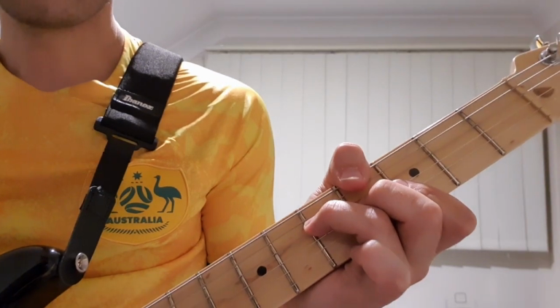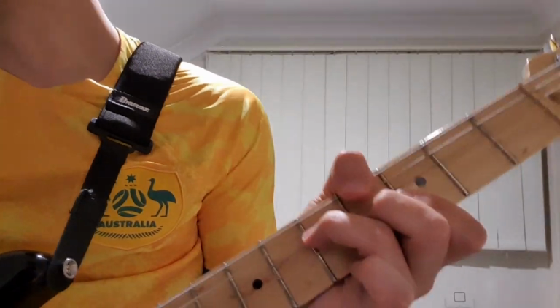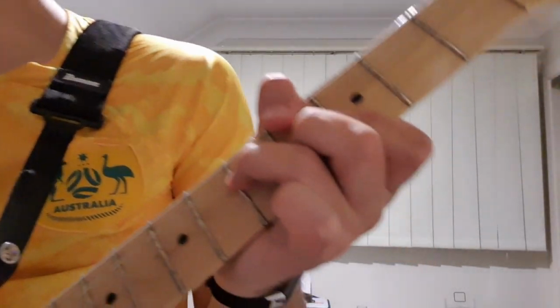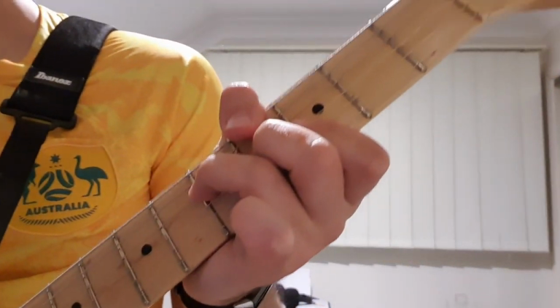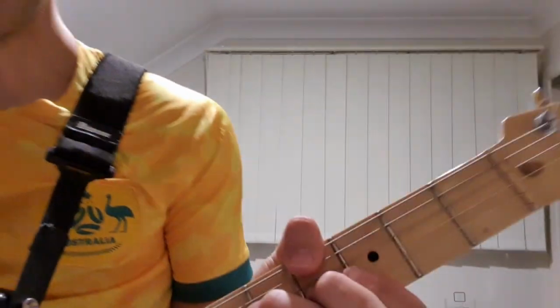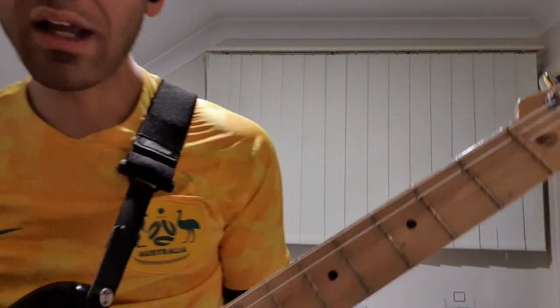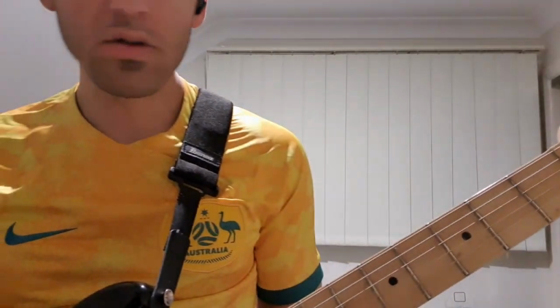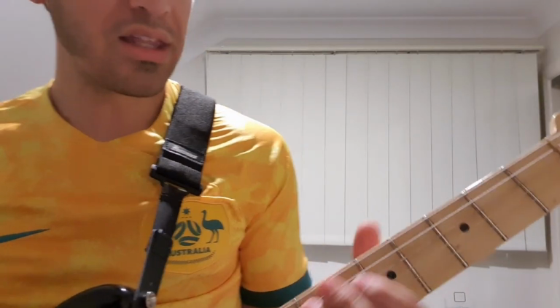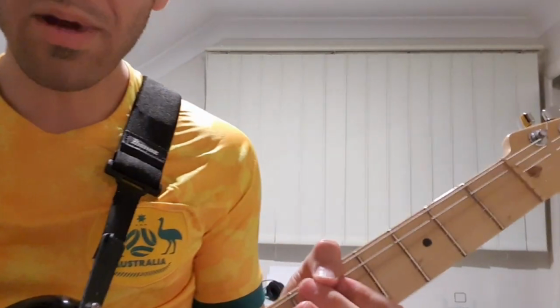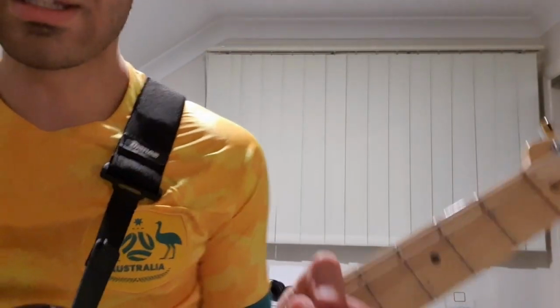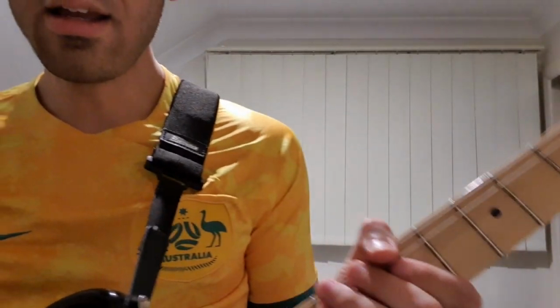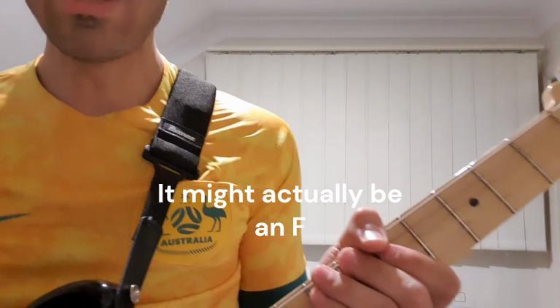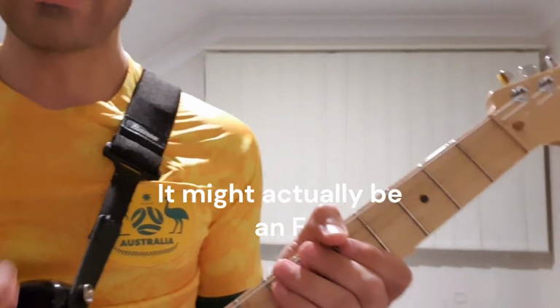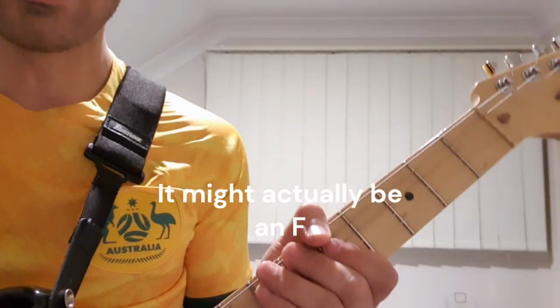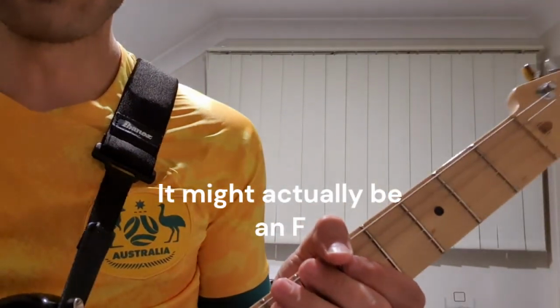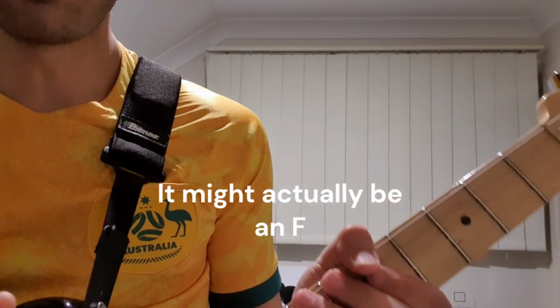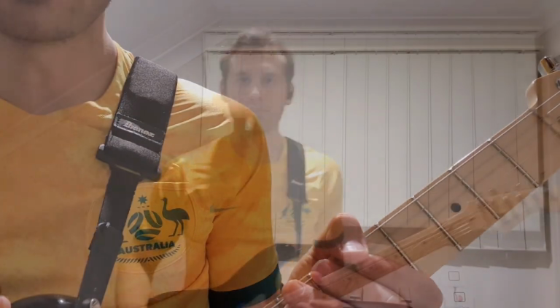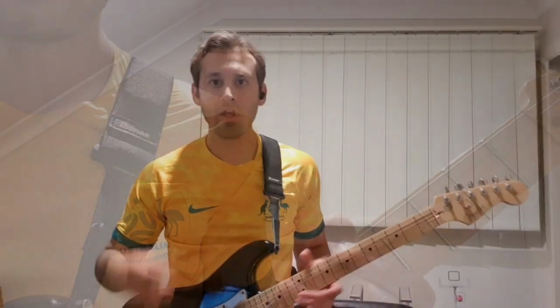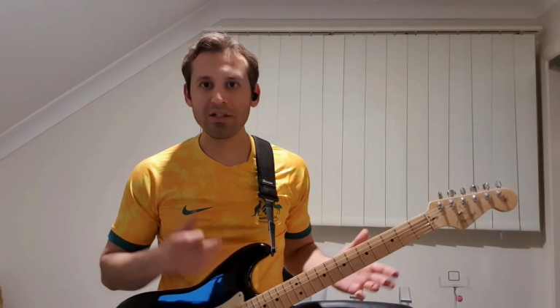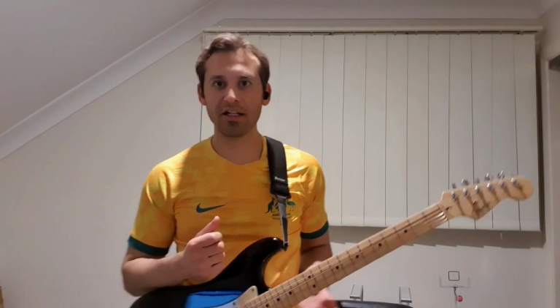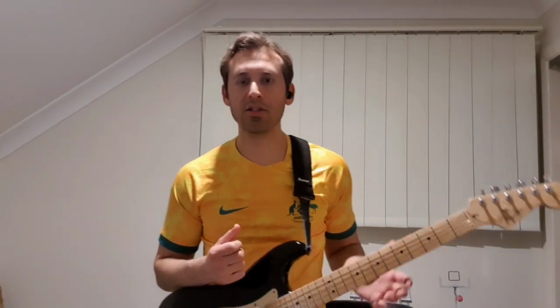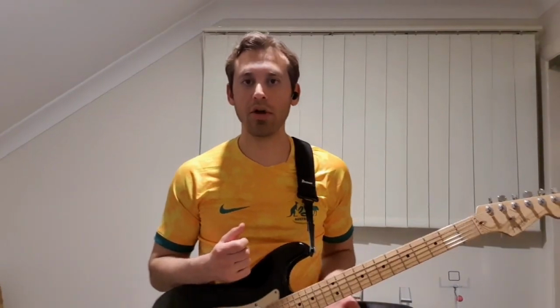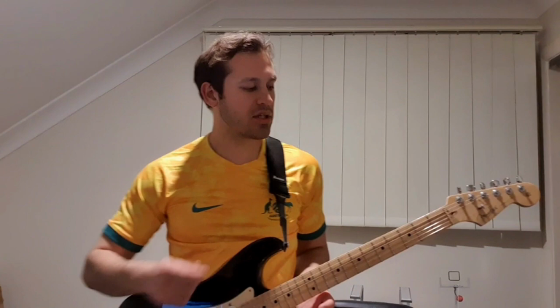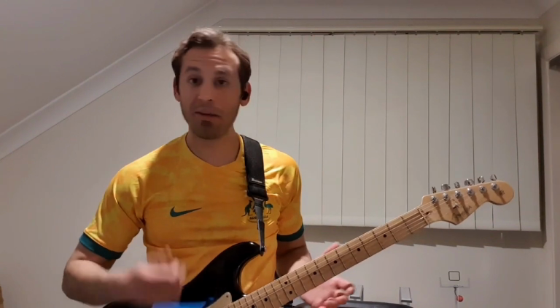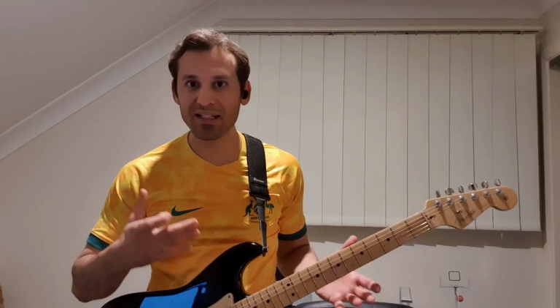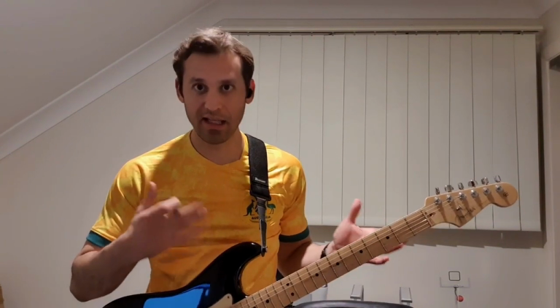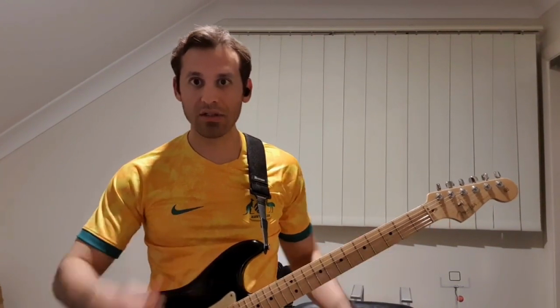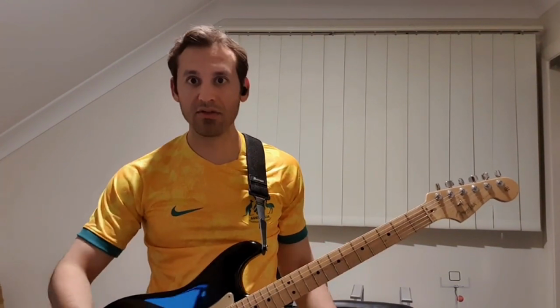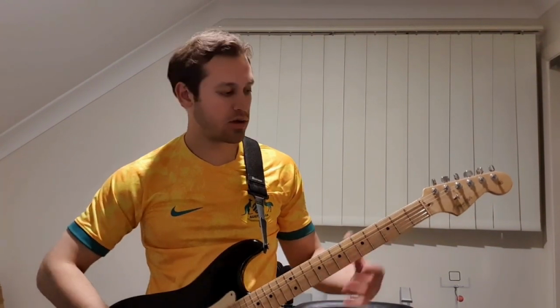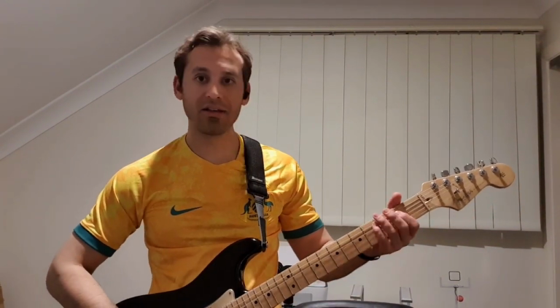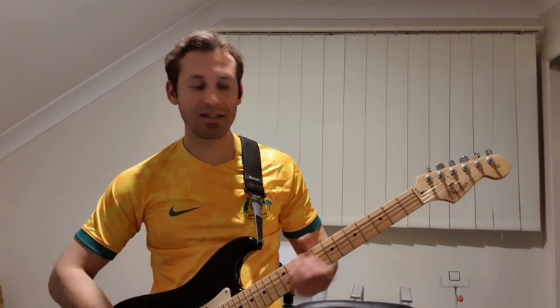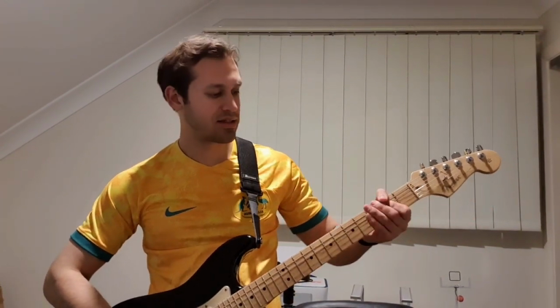And then to the G, and then we're getting to — I think it goes back to a C — and we're leading into the guitar solo. So let's look at how the guitar solo goes. I played this as the intro to this video.